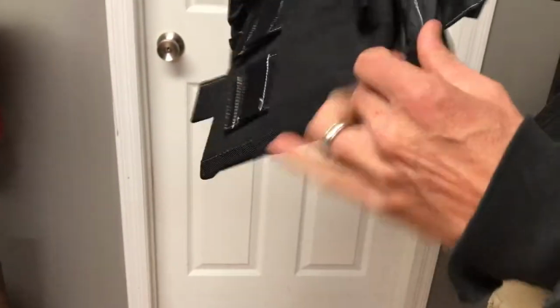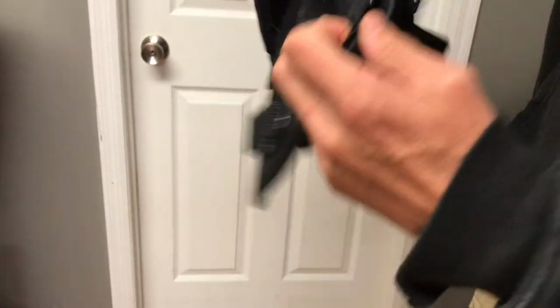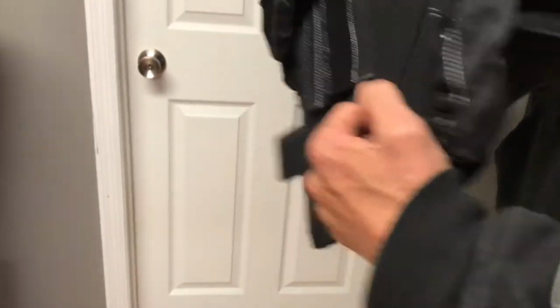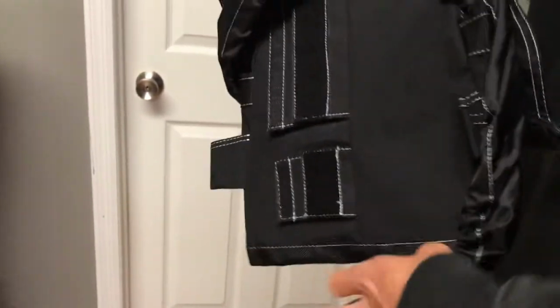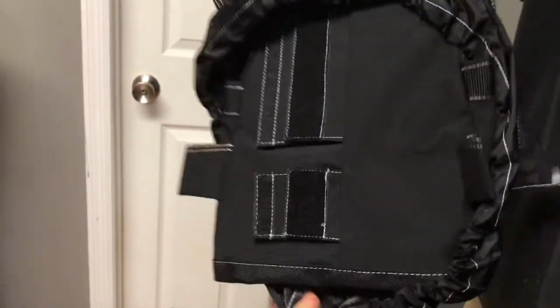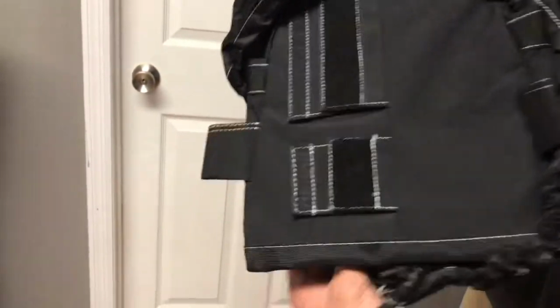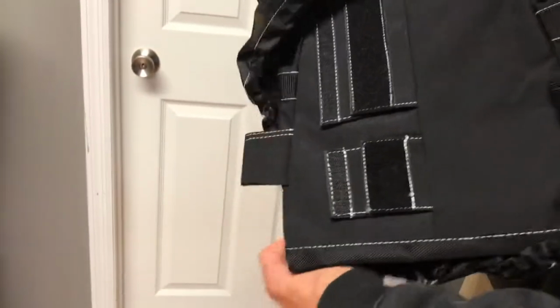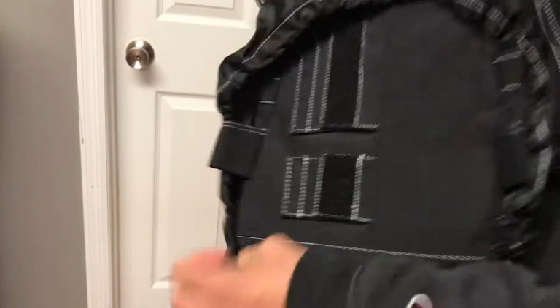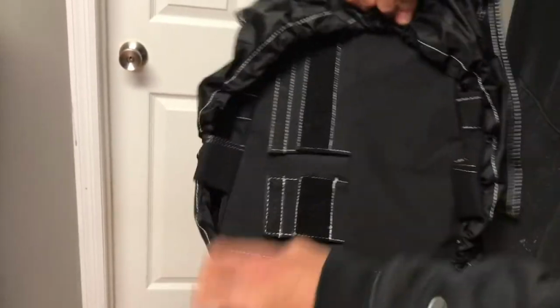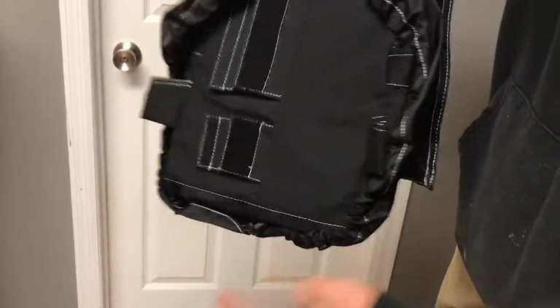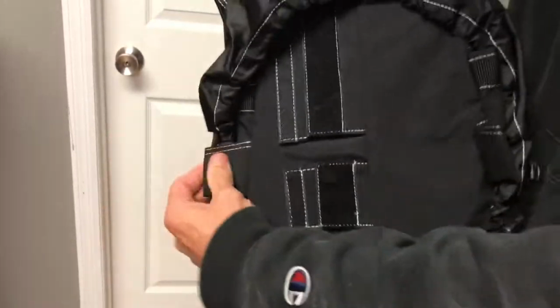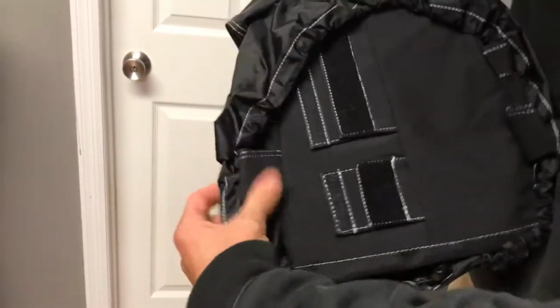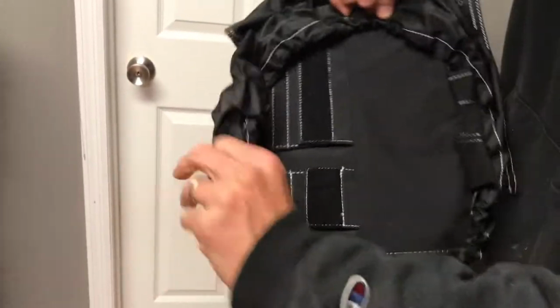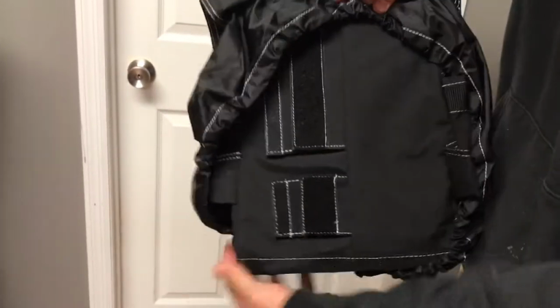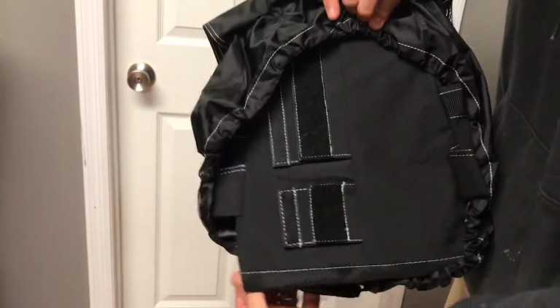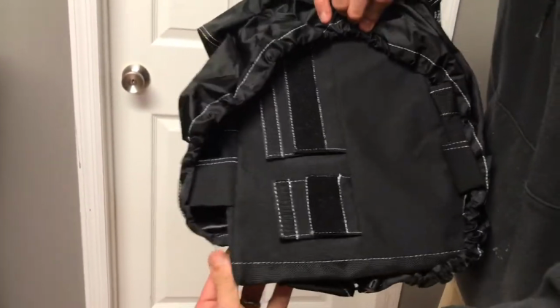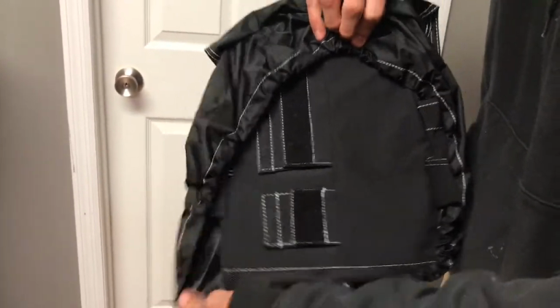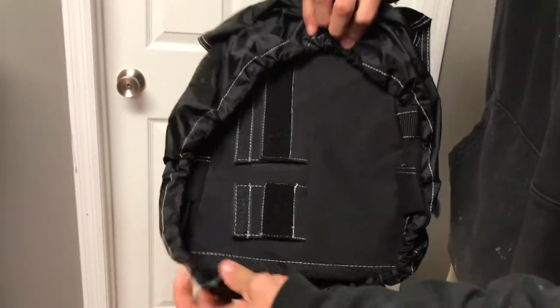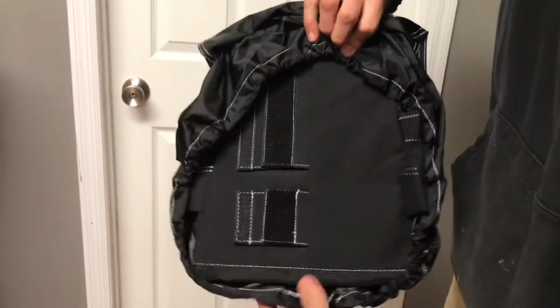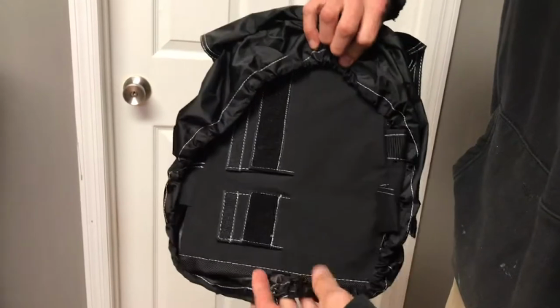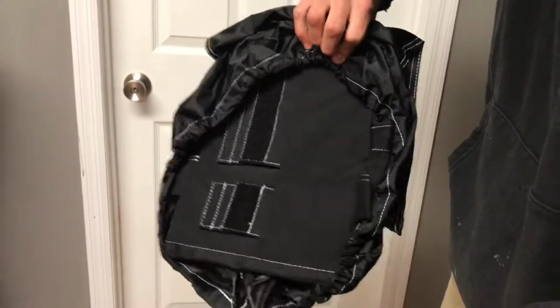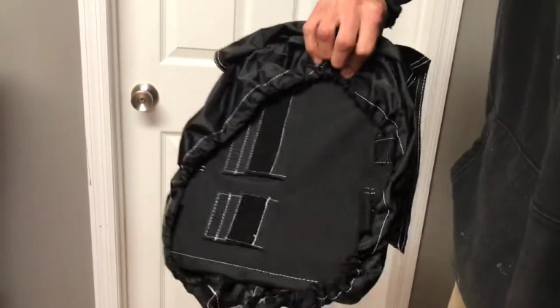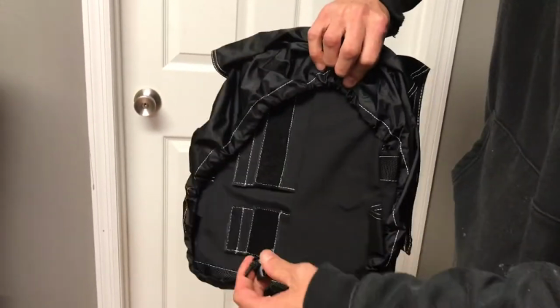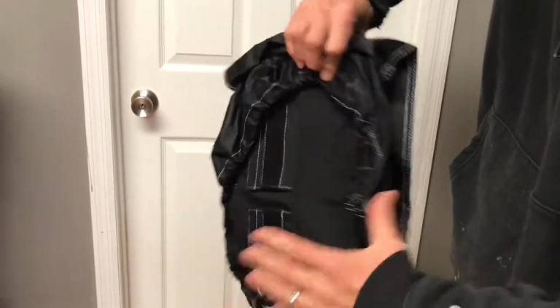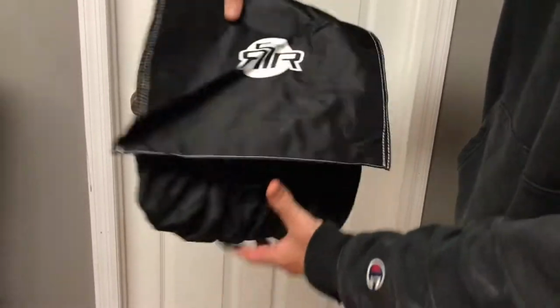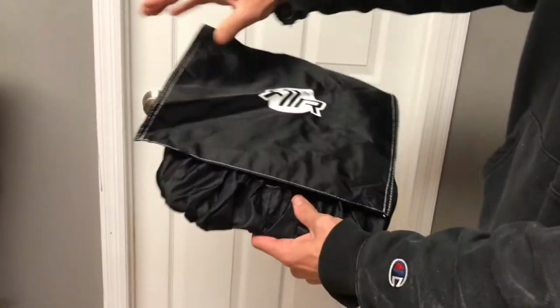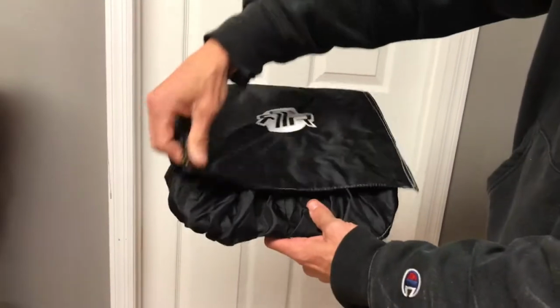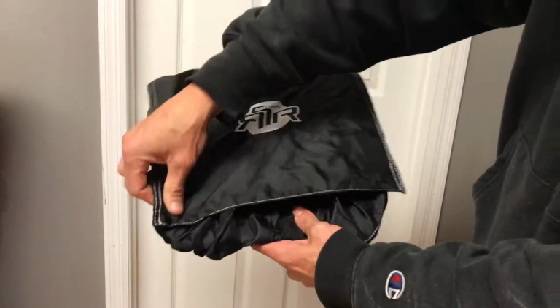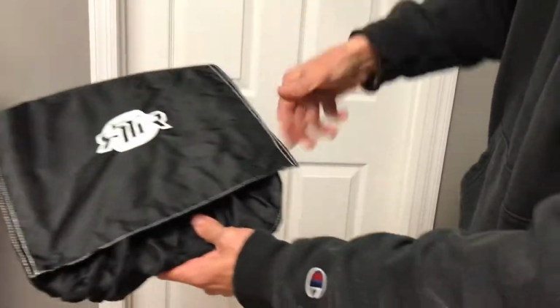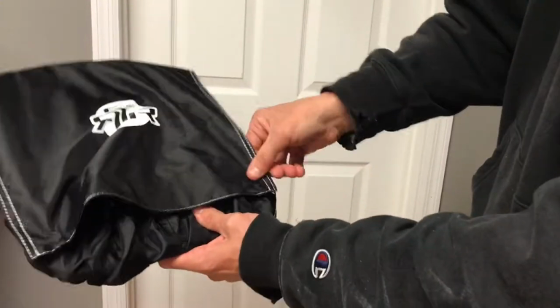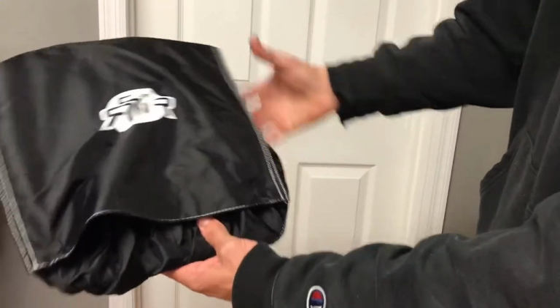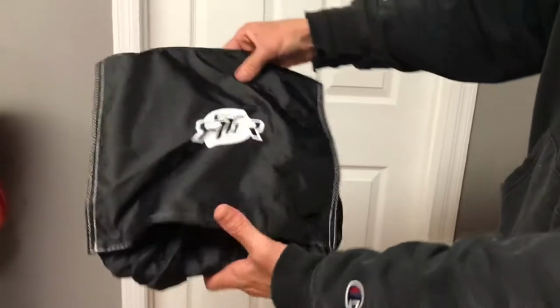Then you just pull your flap around the backside. There's a little drawstring on the bottom here so you can cinch it up nice and tight, and that is all you have to do.